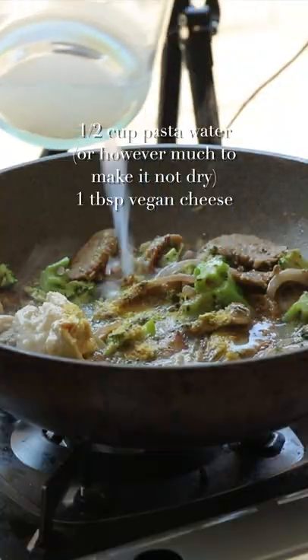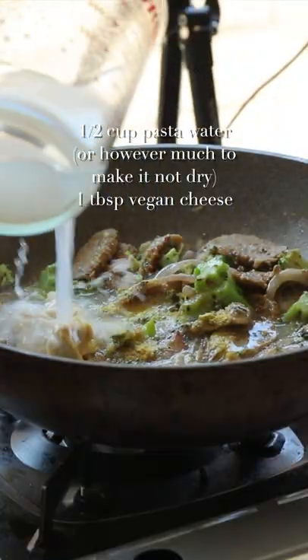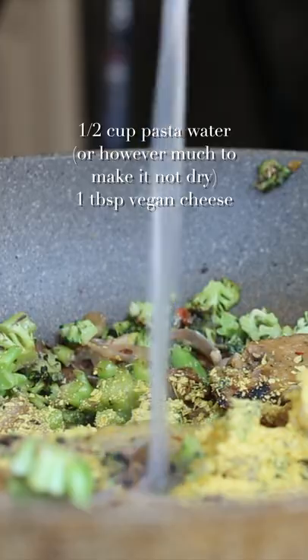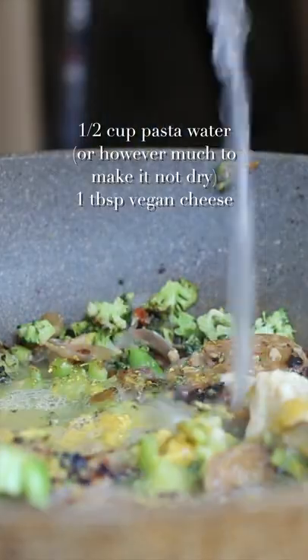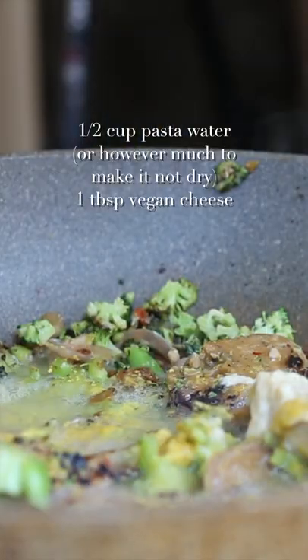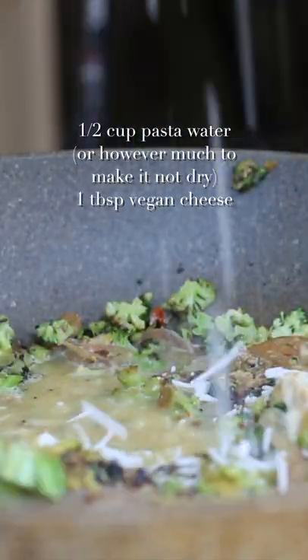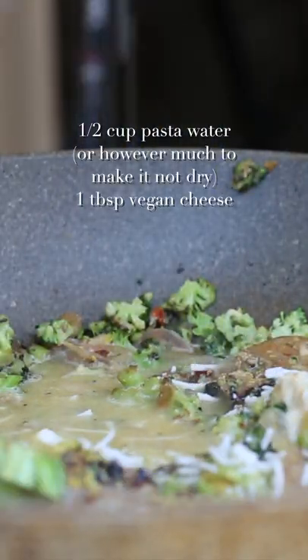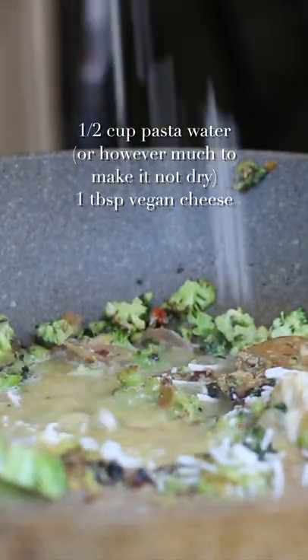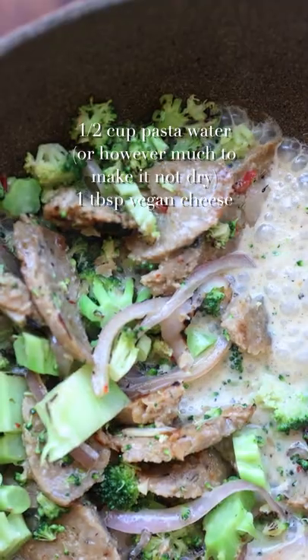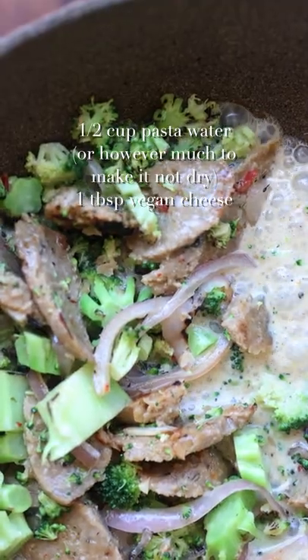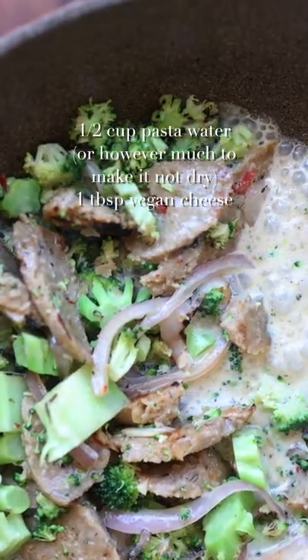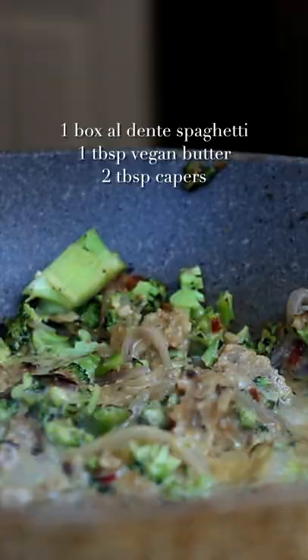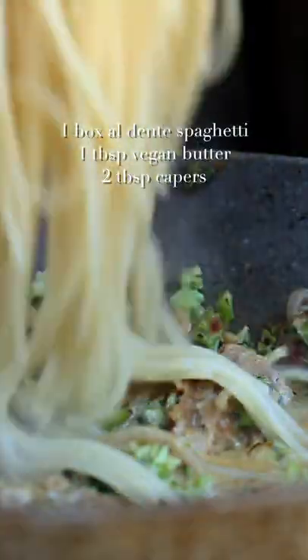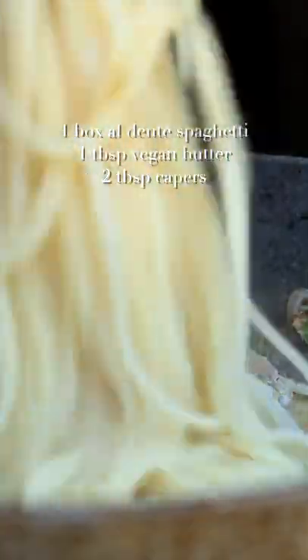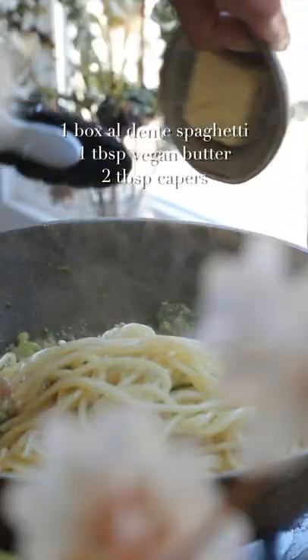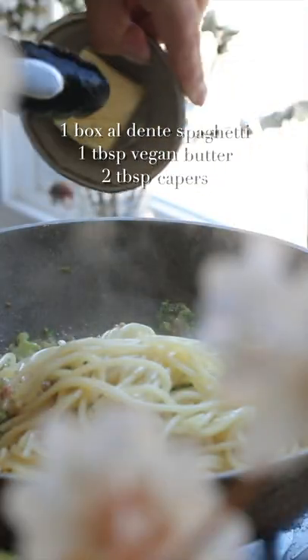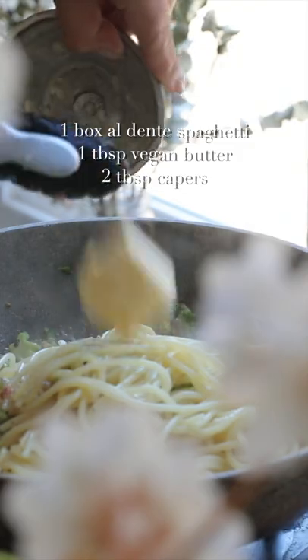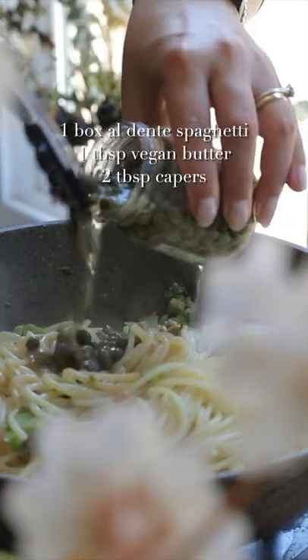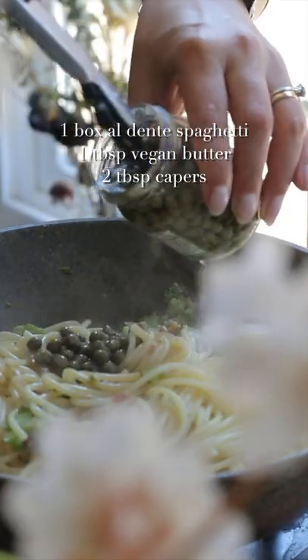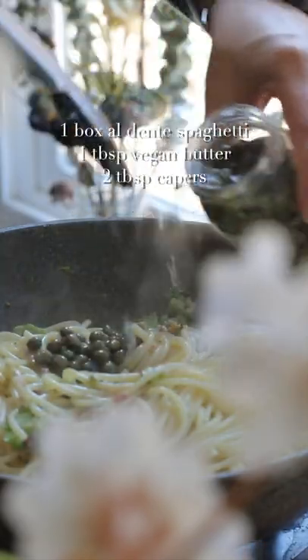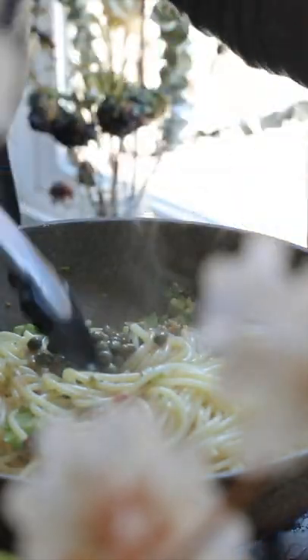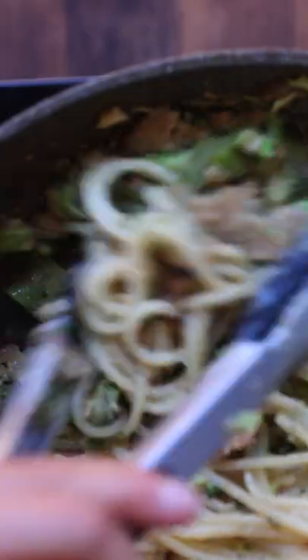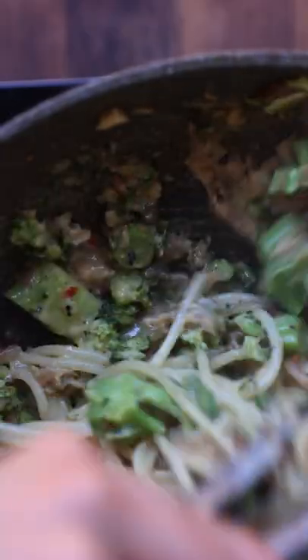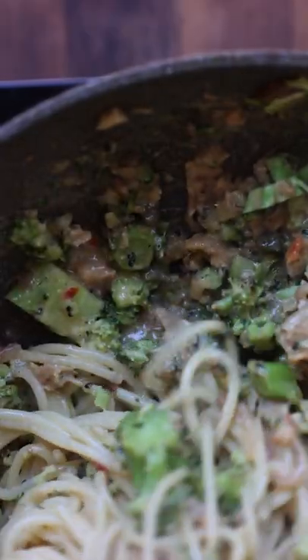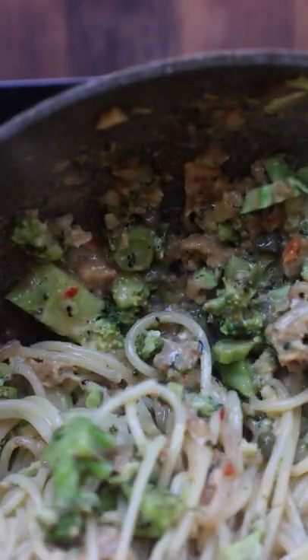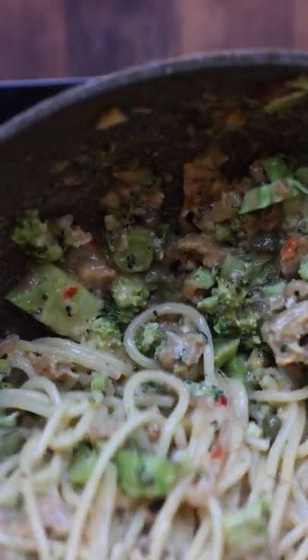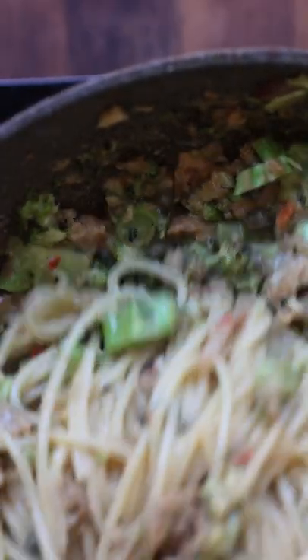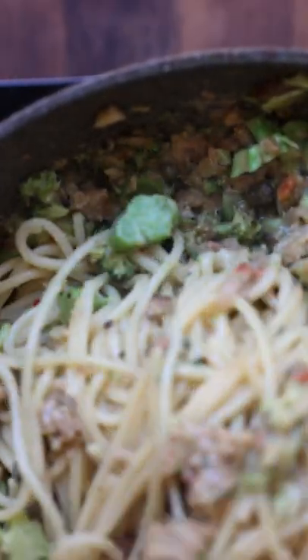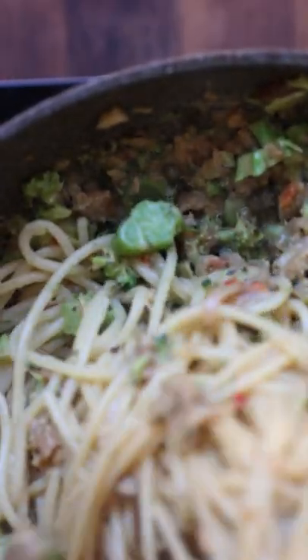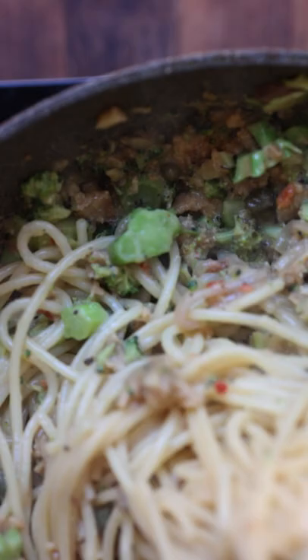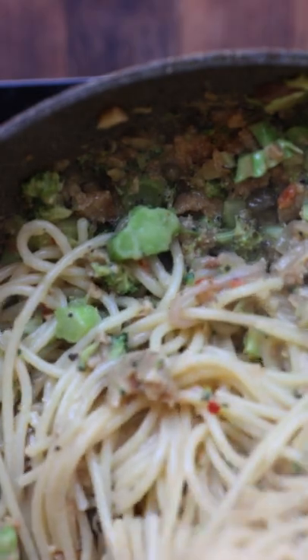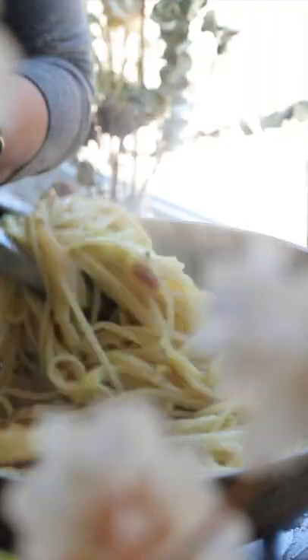A little bit of soy milk, a lot of hummus, some nooch, pasta water, and even a sprinkling of vegan cheese, a pat of butter with the al dente noodles, and some capers for brininess — which is really important. That's what makes it taste good.